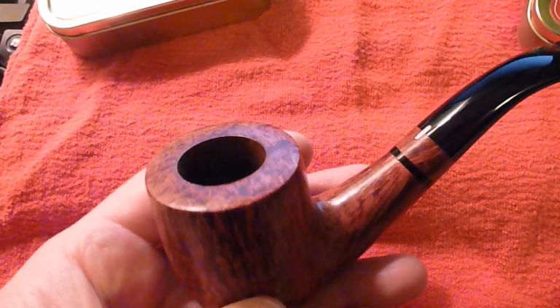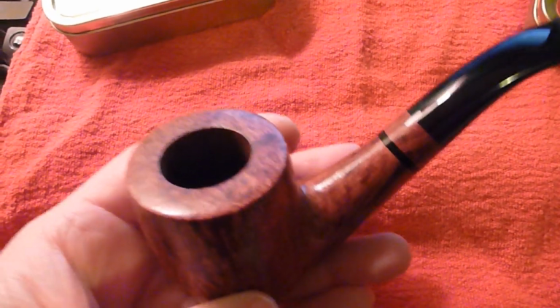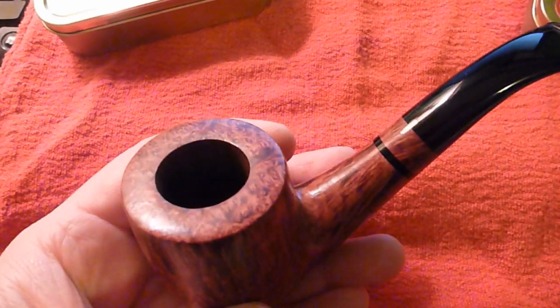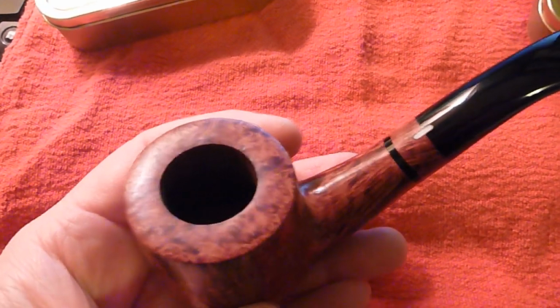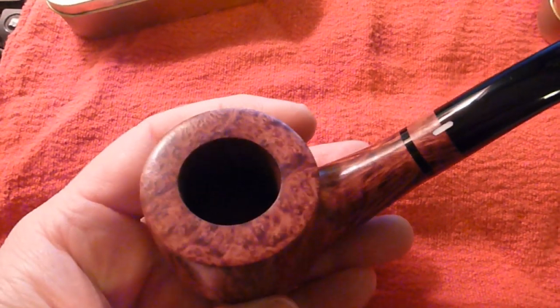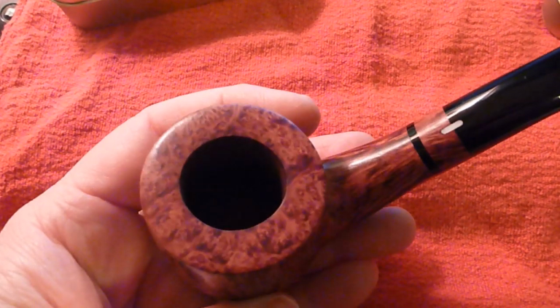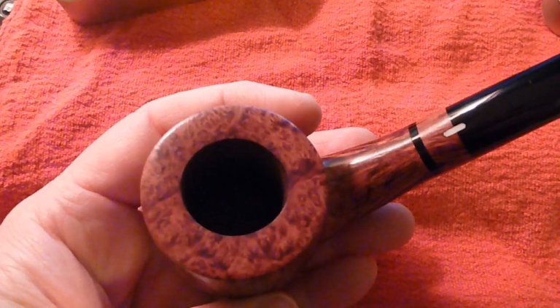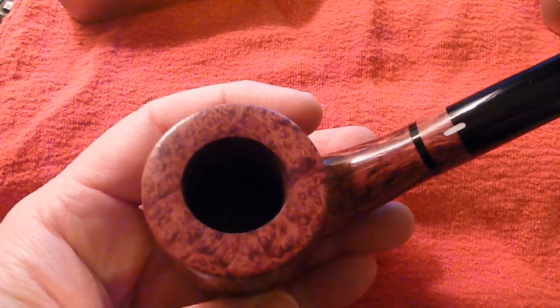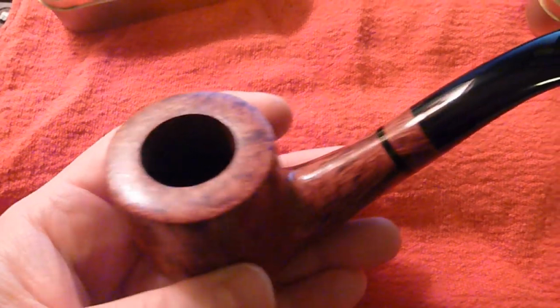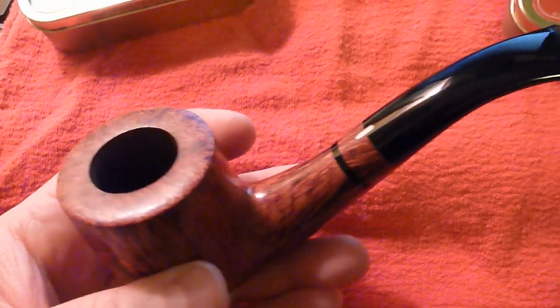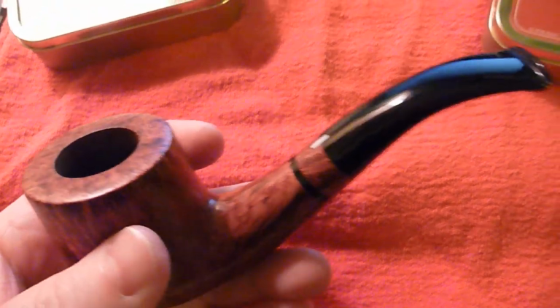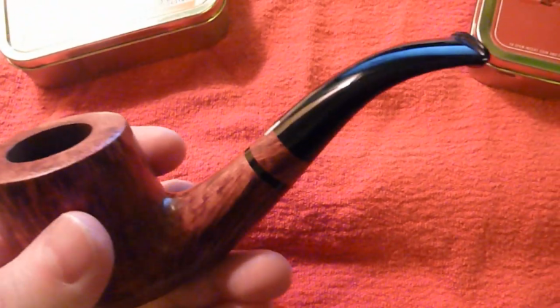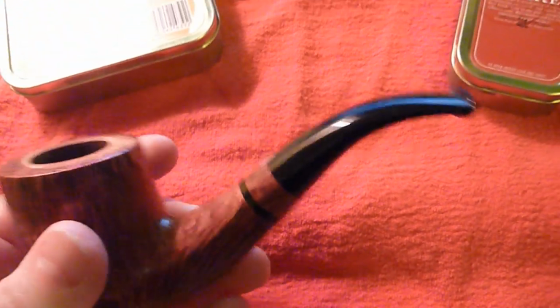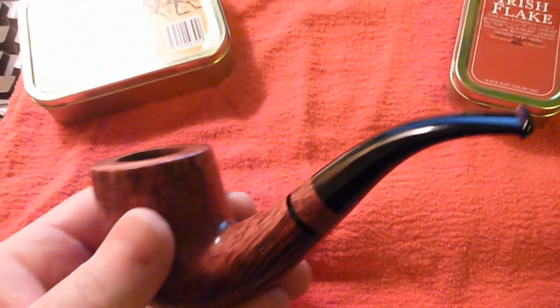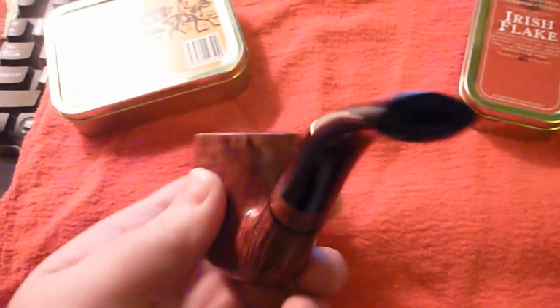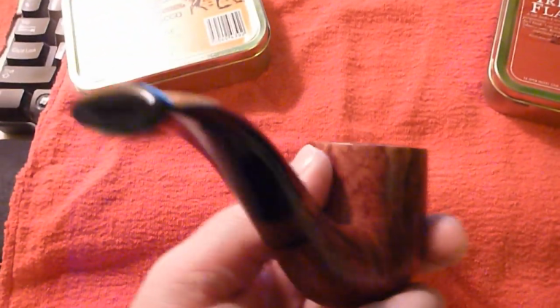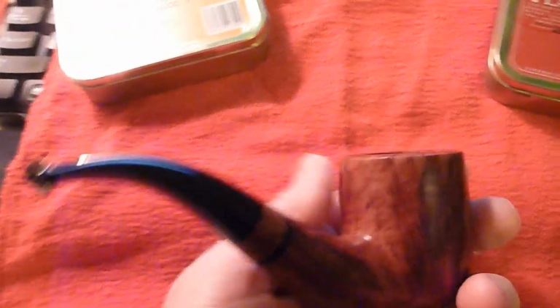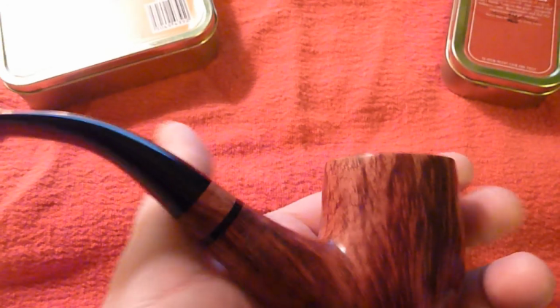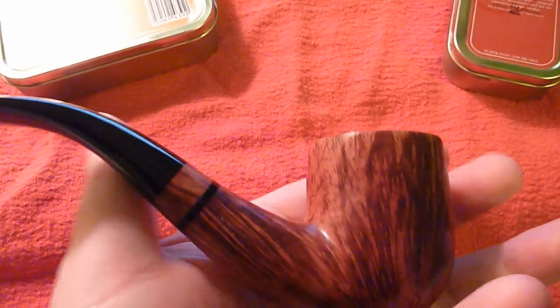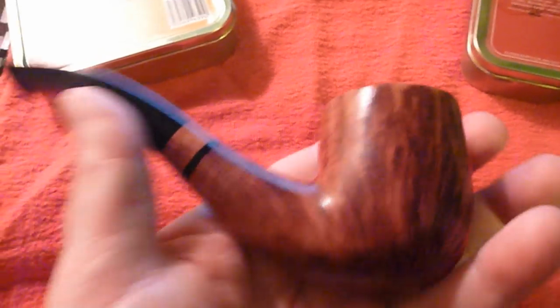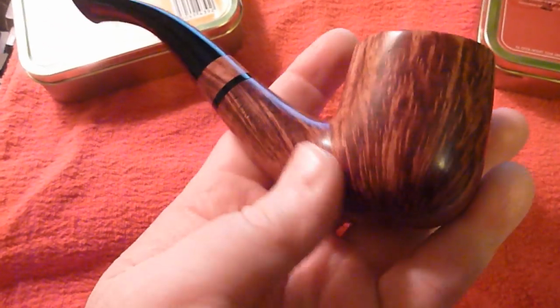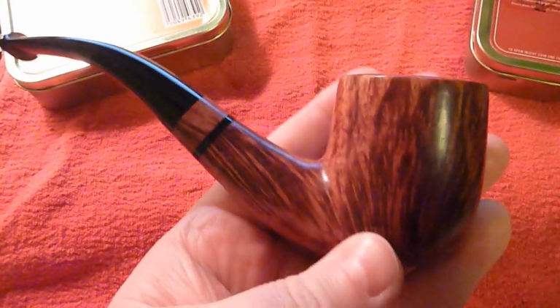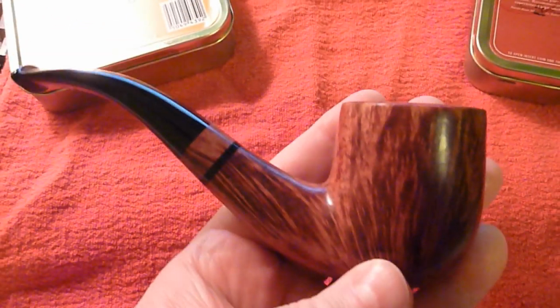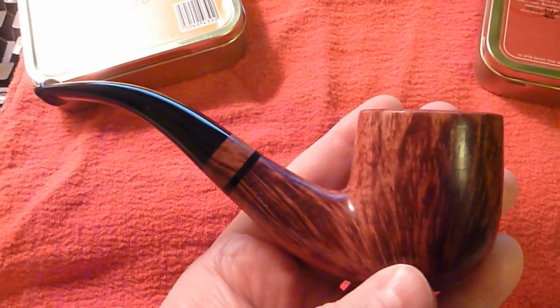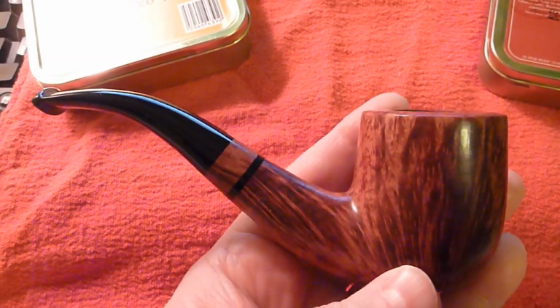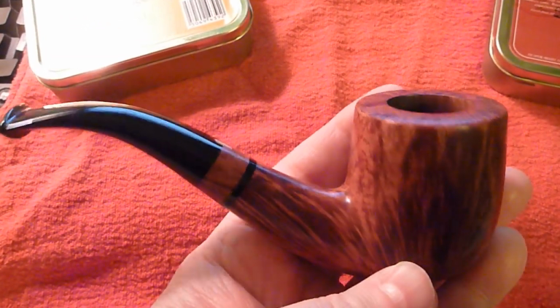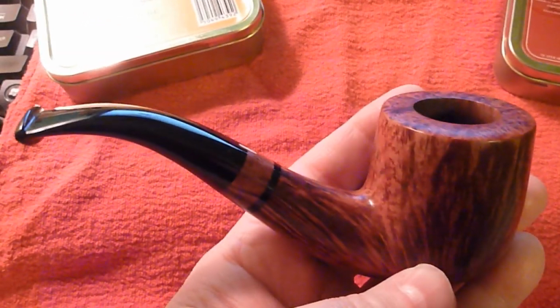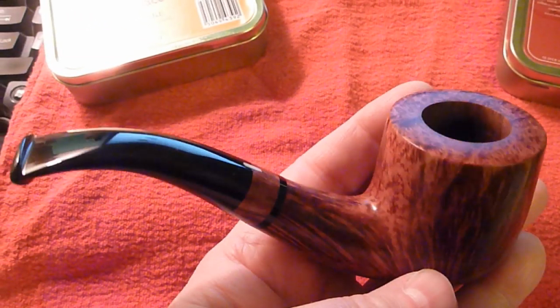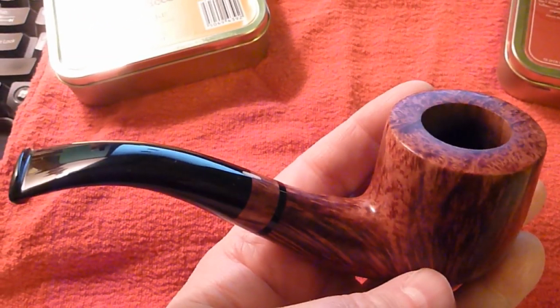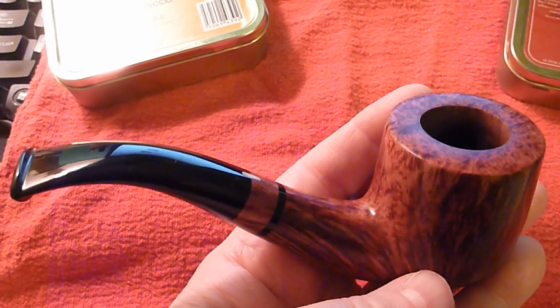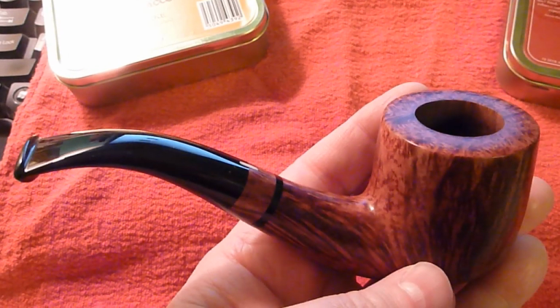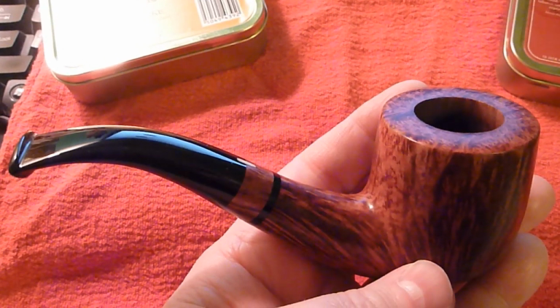I think this pipe needs maybe some kind of a cigar type tobacco, or maybe an English tobacco, to really shine, to really work right.